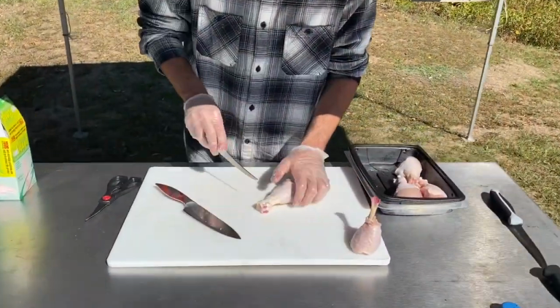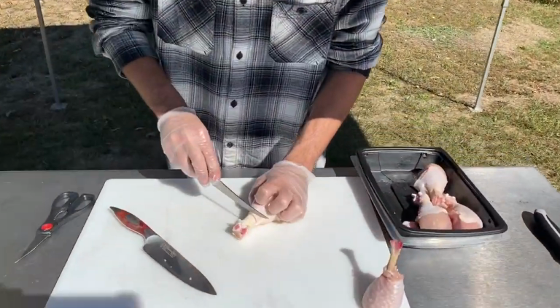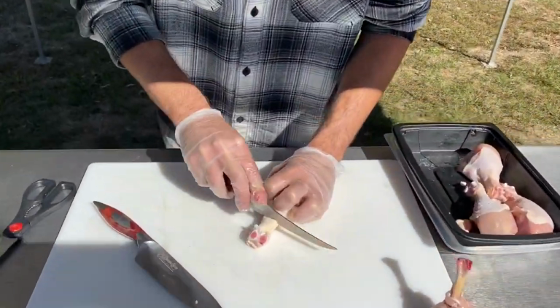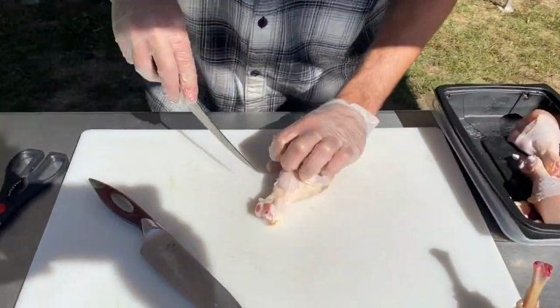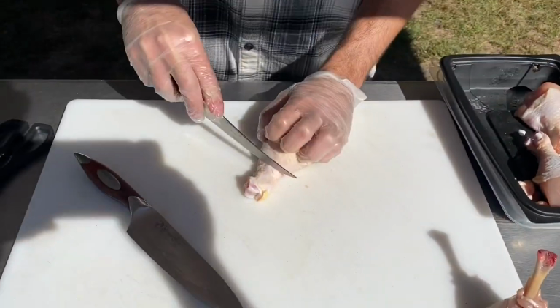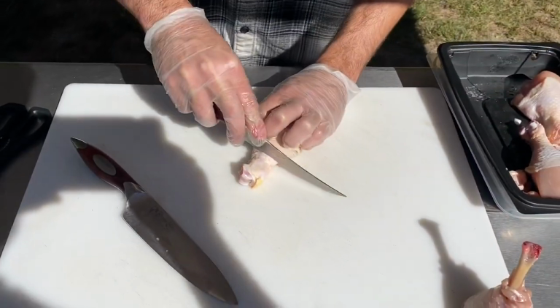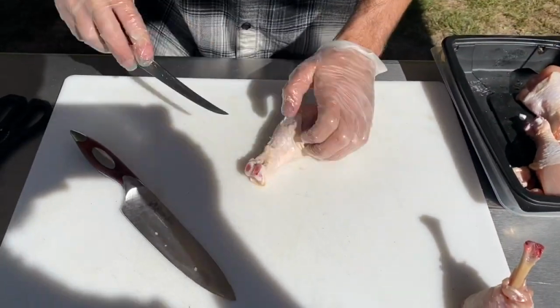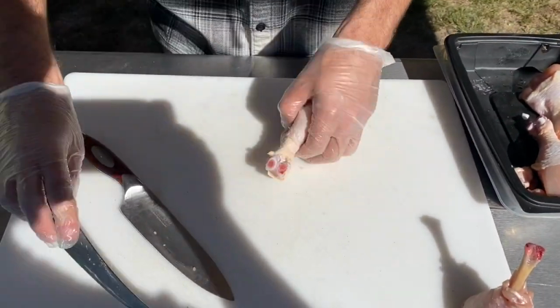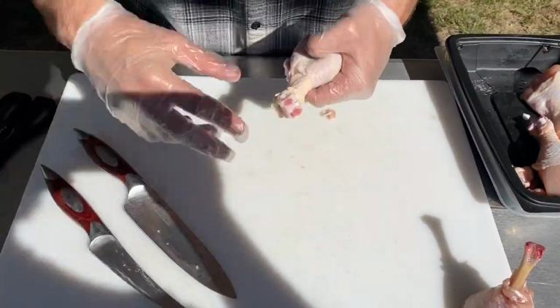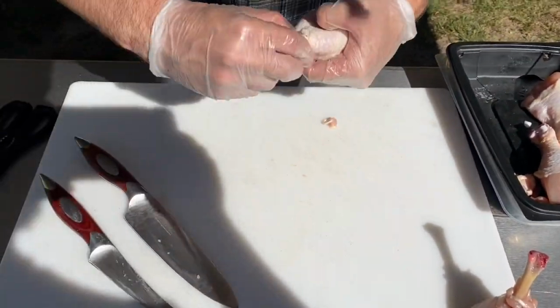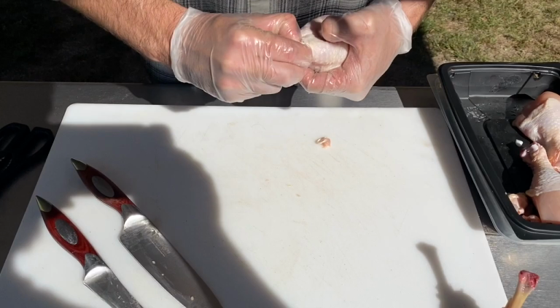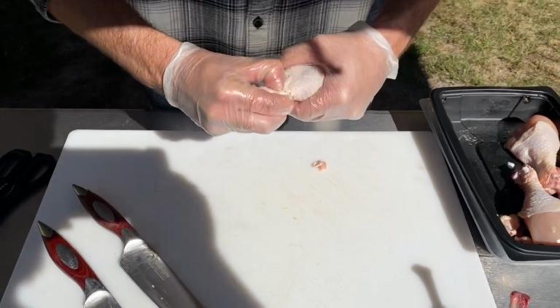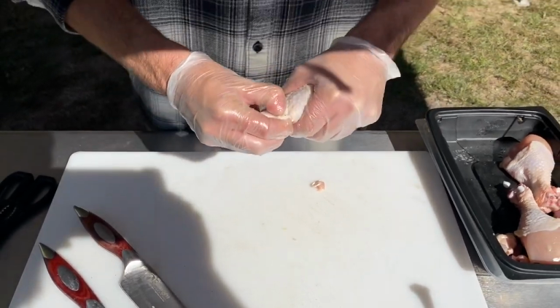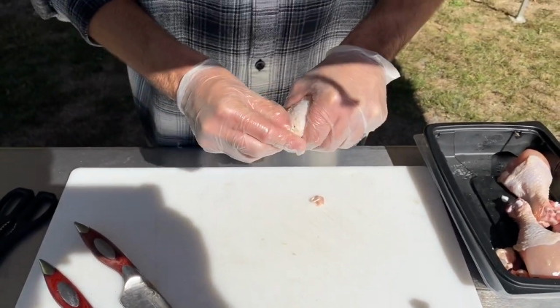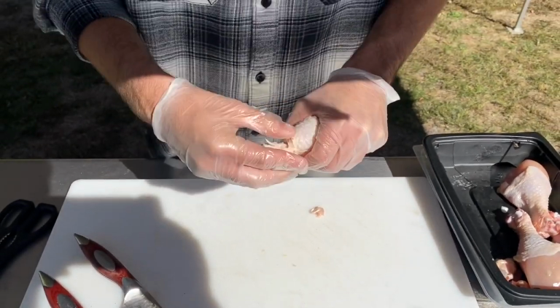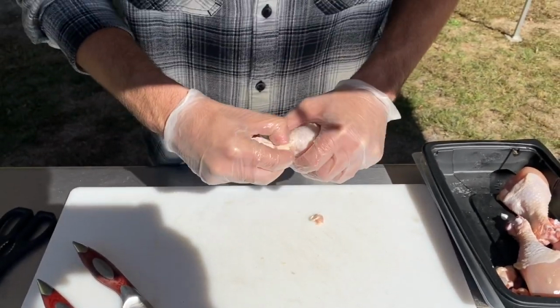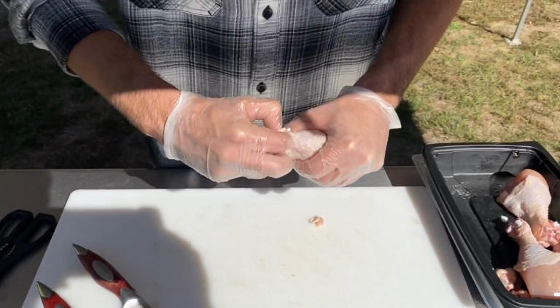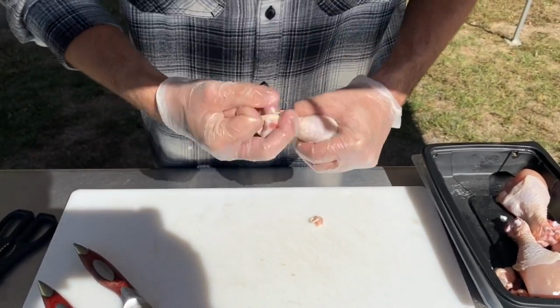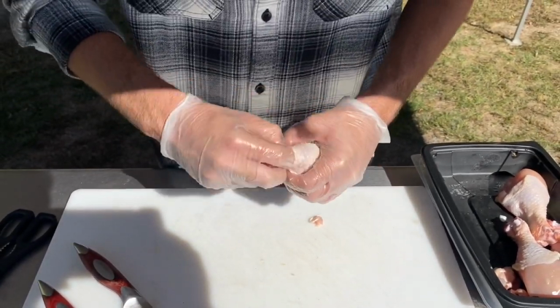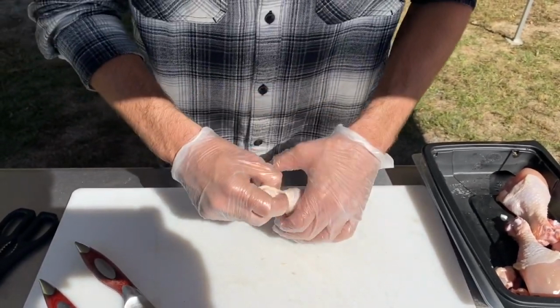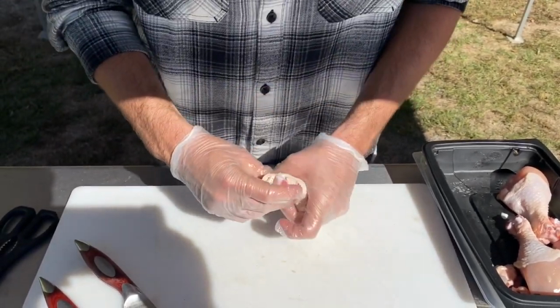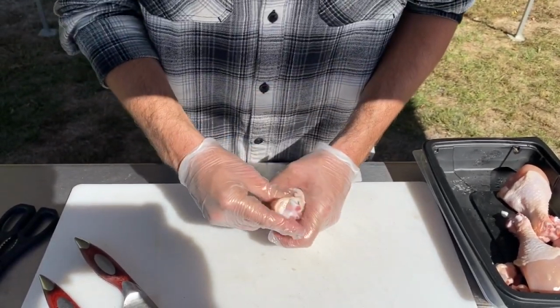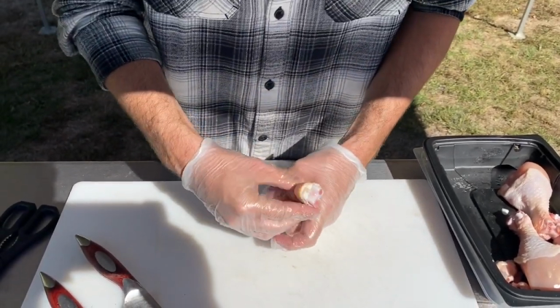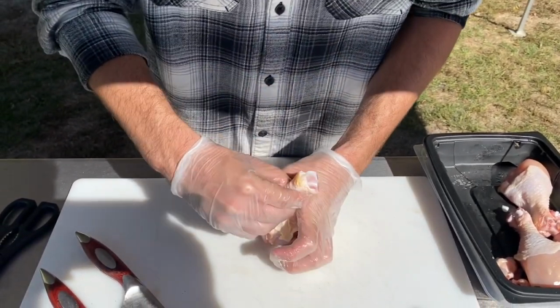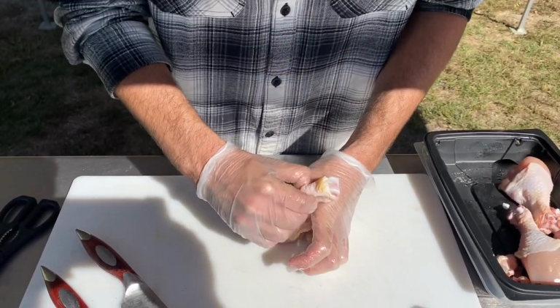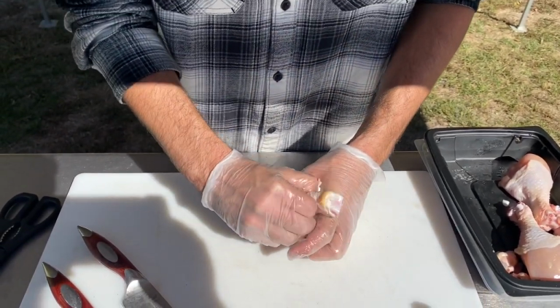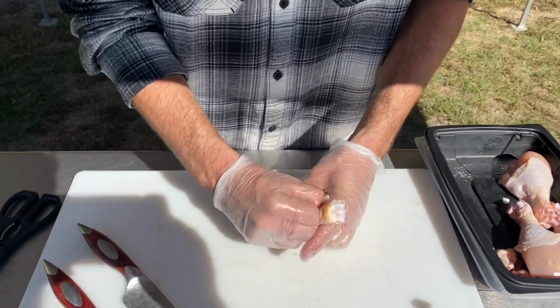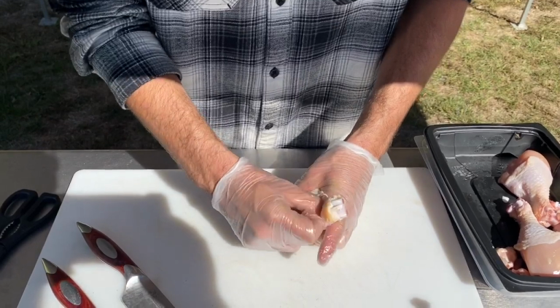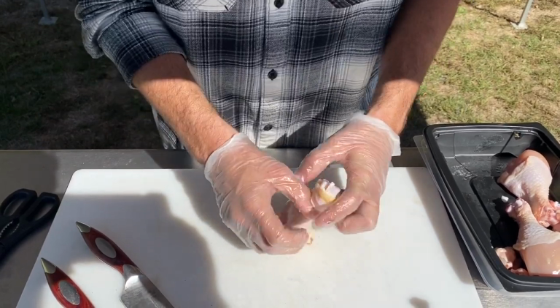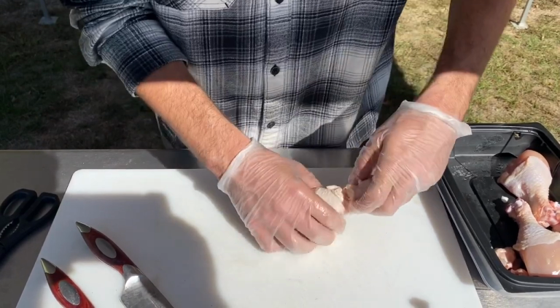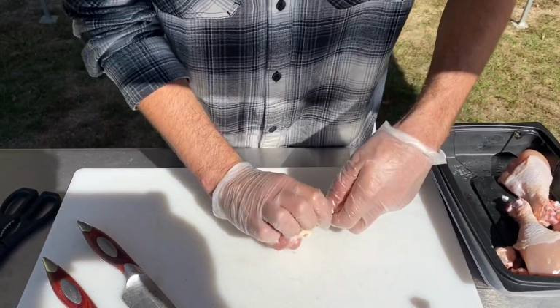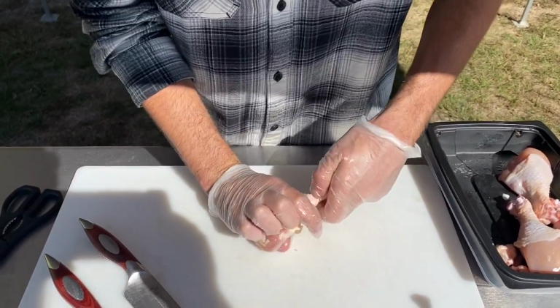Here we go. We are using our Rhineland Cutlery USA knives — our chef knife and our boning knife. We are turning these drumsticks into lollipop drumsticks, so please enjoy.